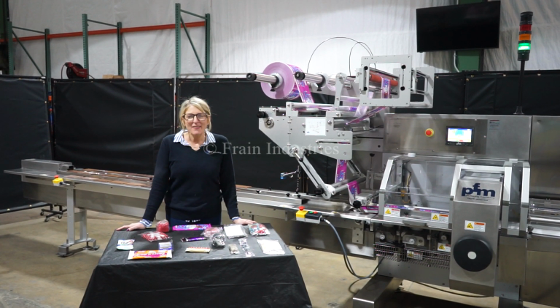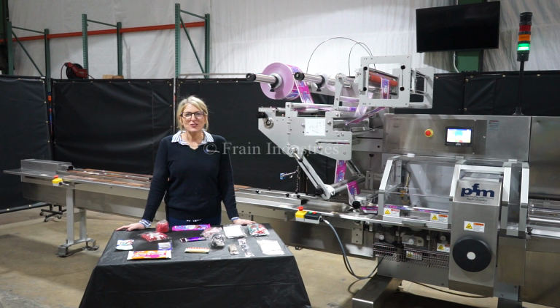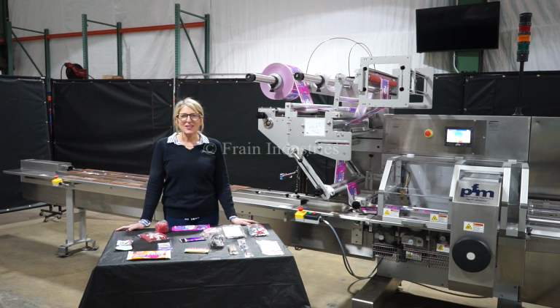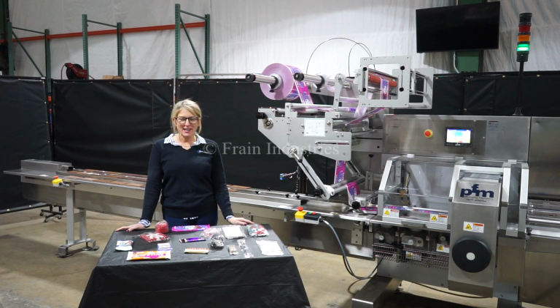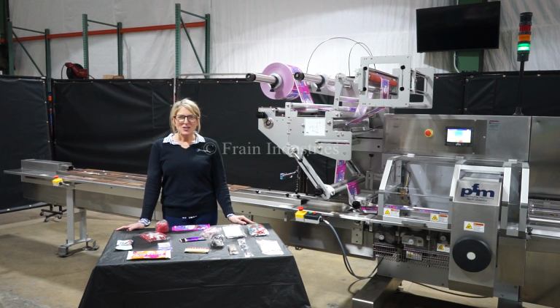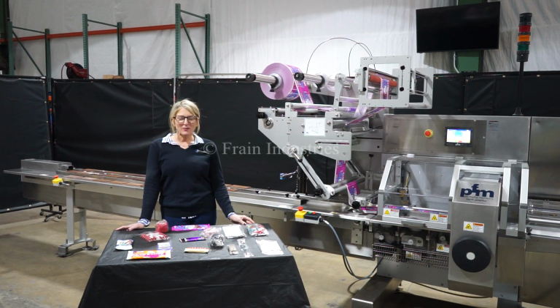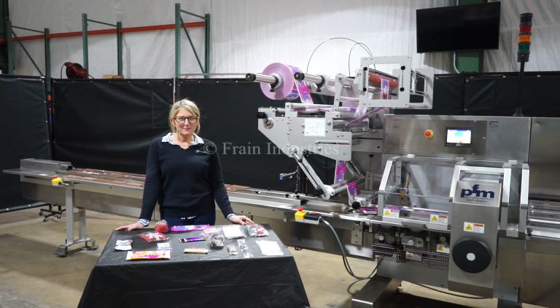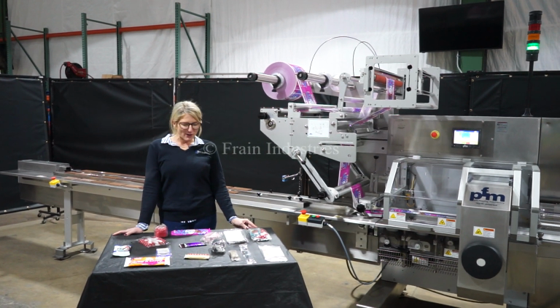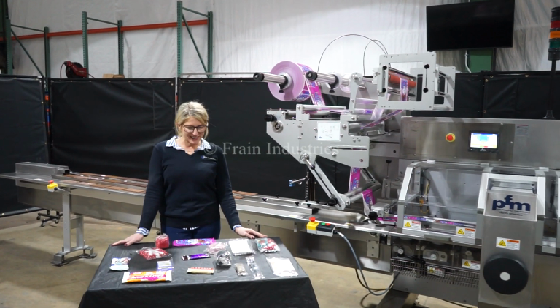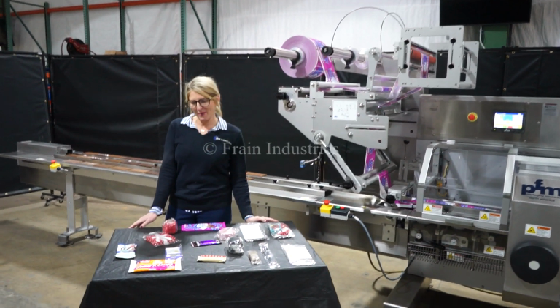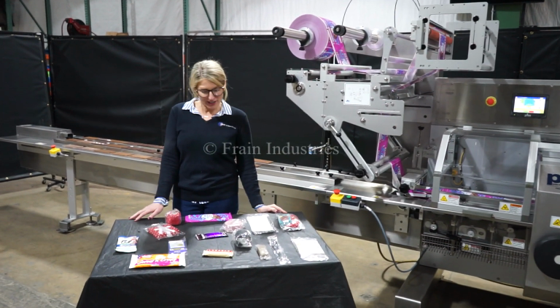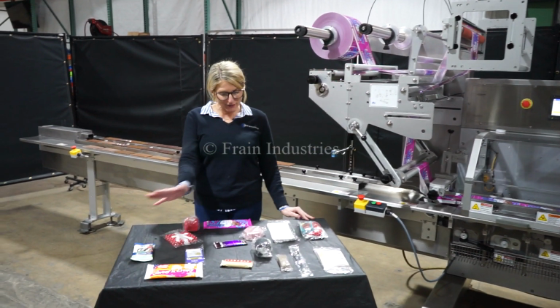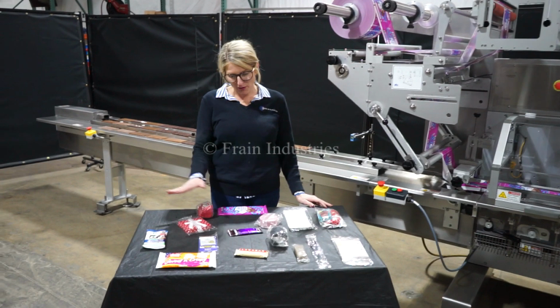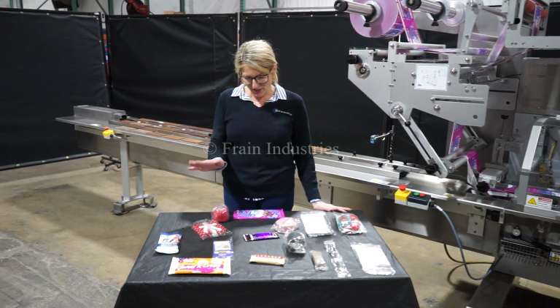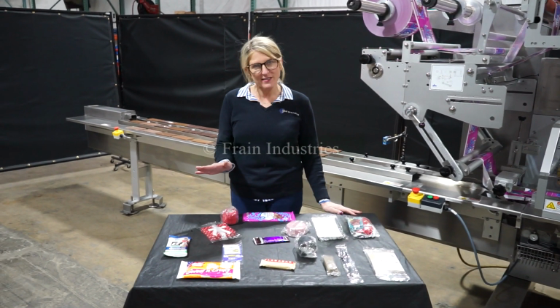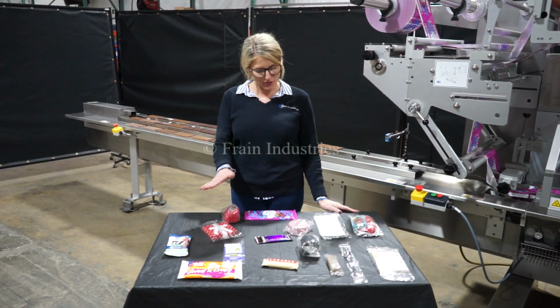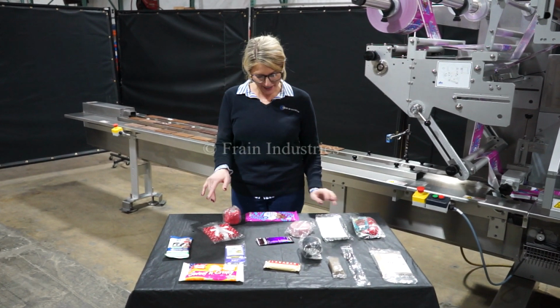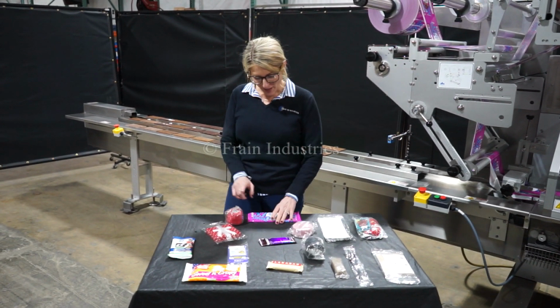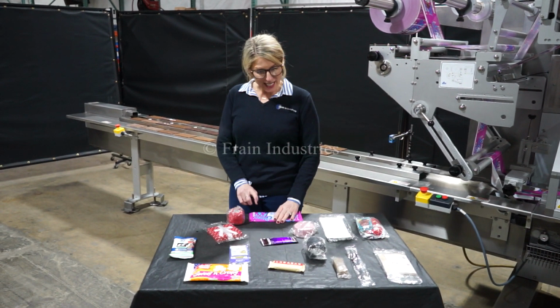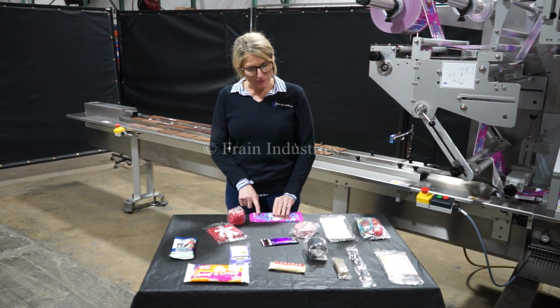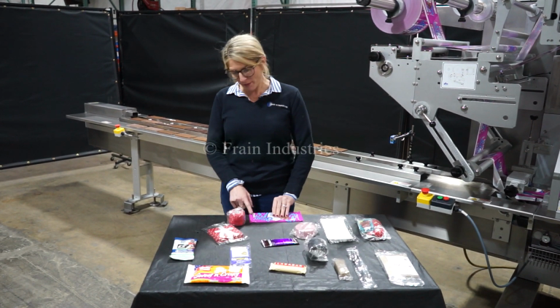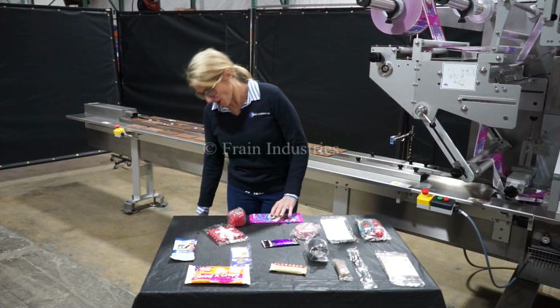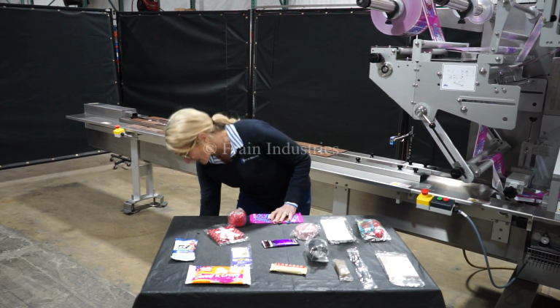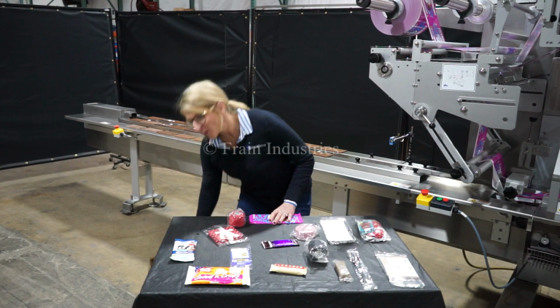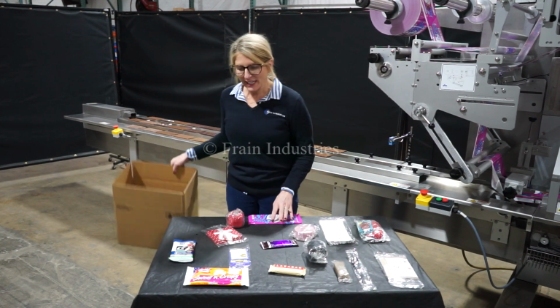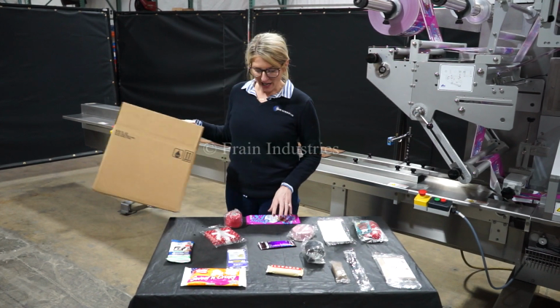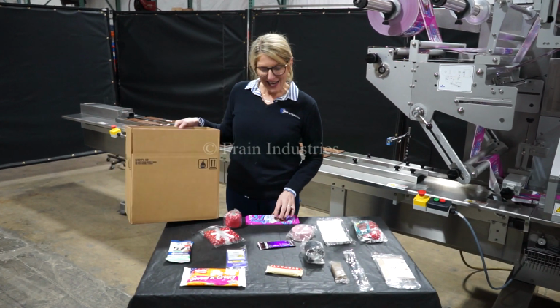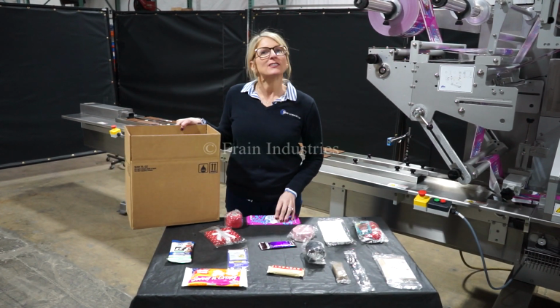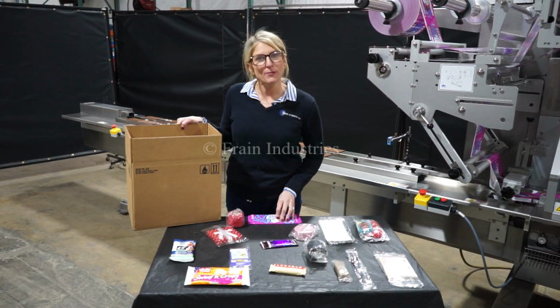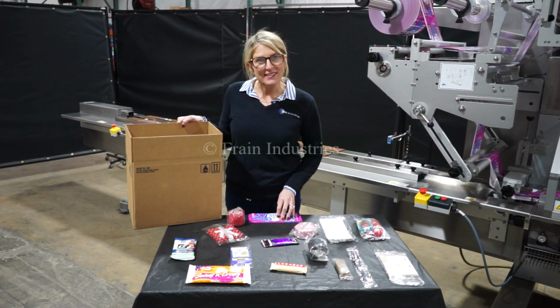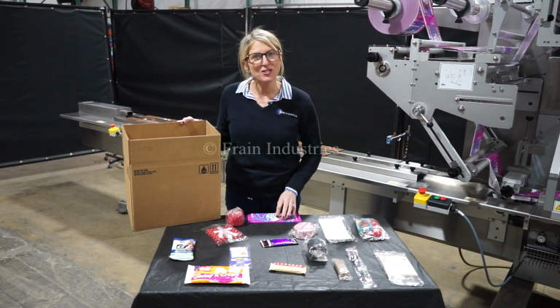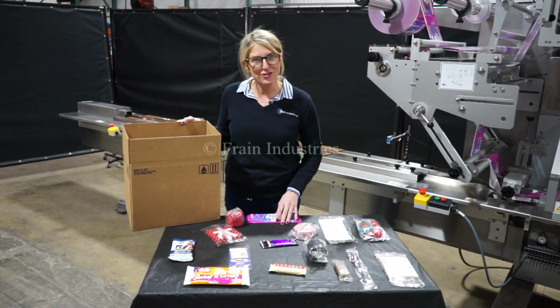The voltage is currently set to 3 phase 240 volts. Wrappers like these are capable of running a wide variety of products such as the ones you see here. Today we'll be running a bar of chocolate and we'll be running it at a rate of 800 shipping cases per single shift.